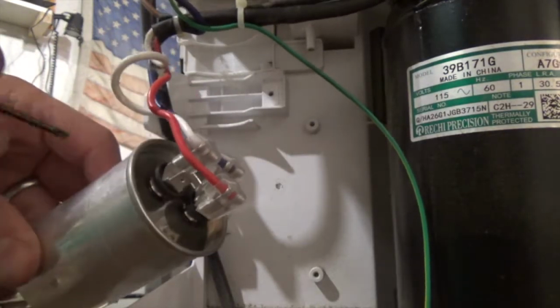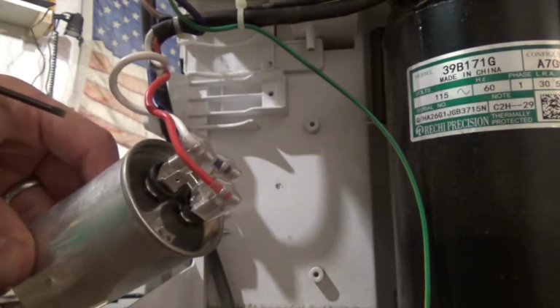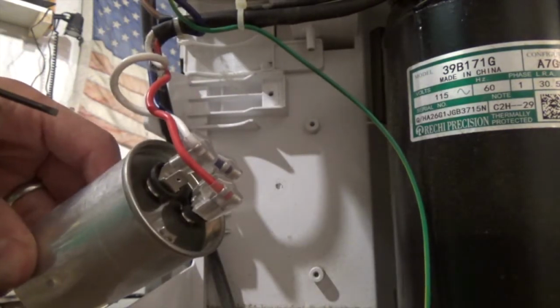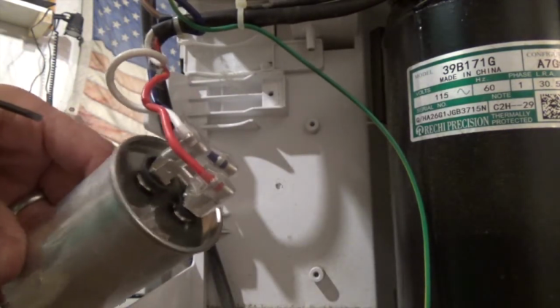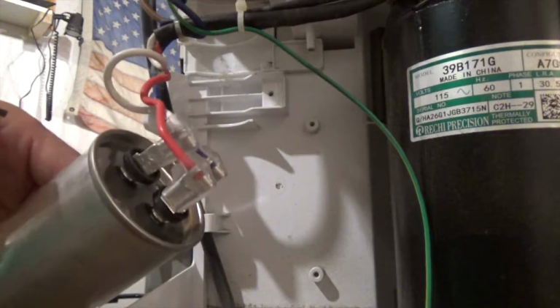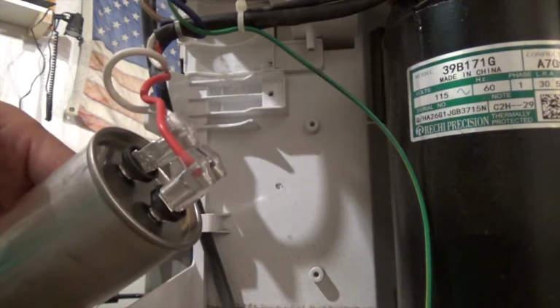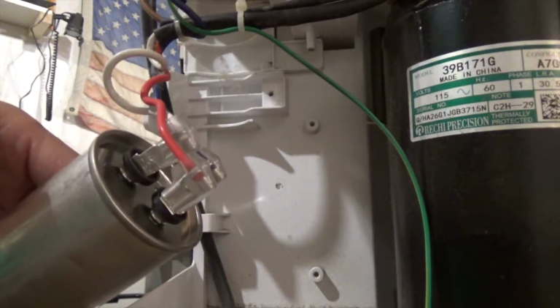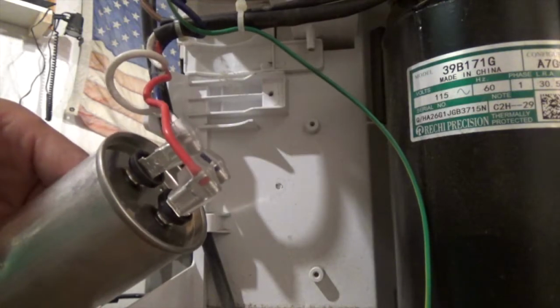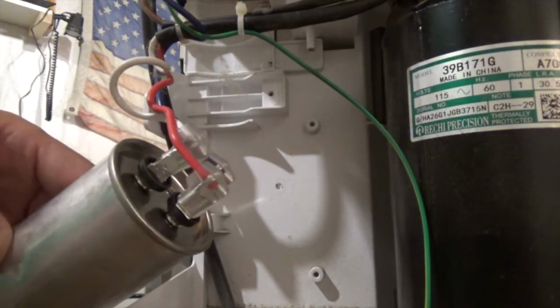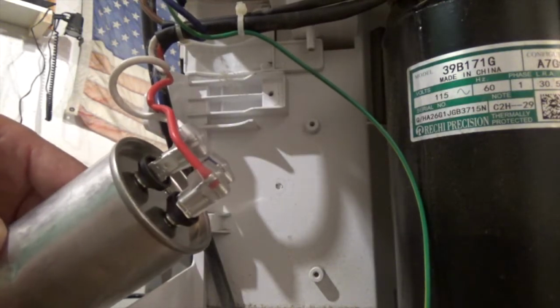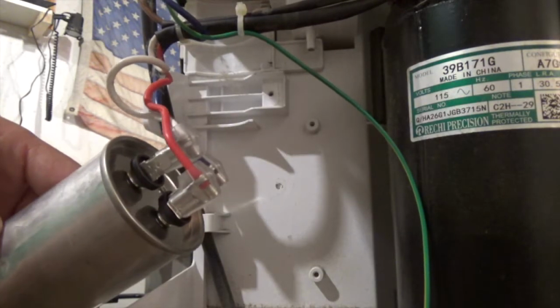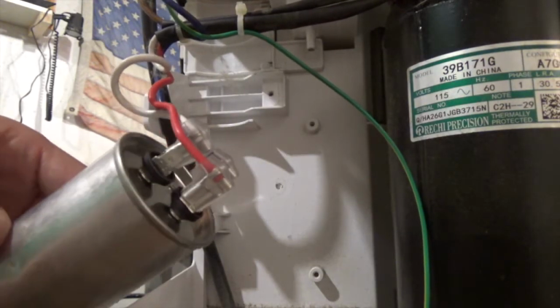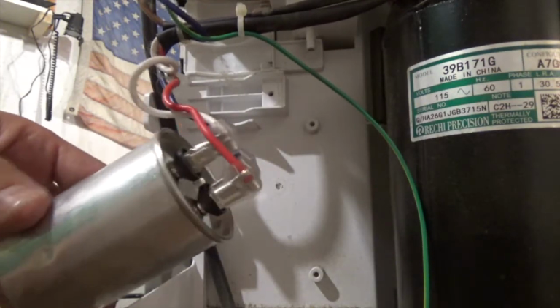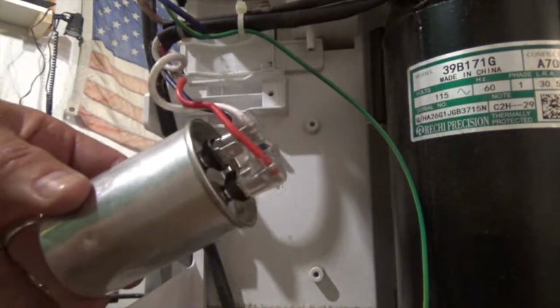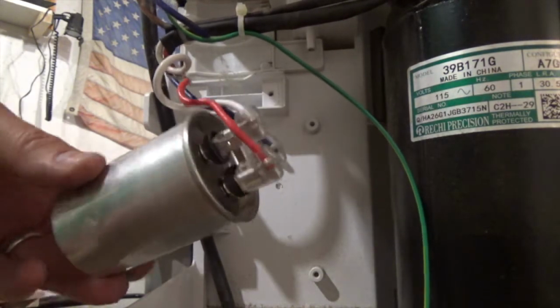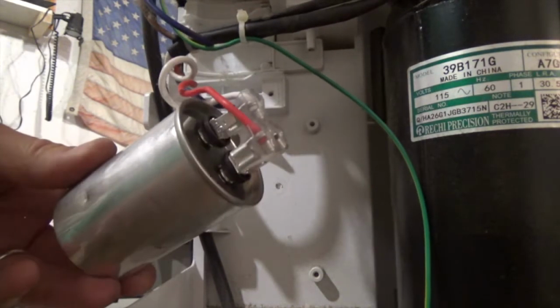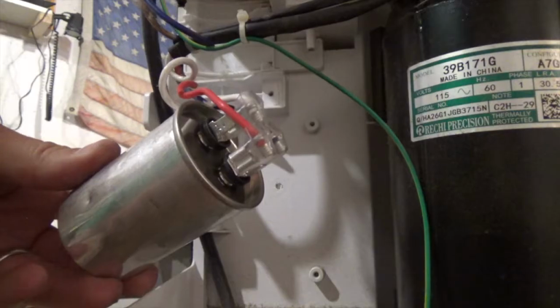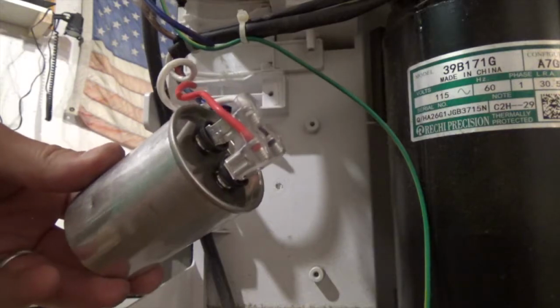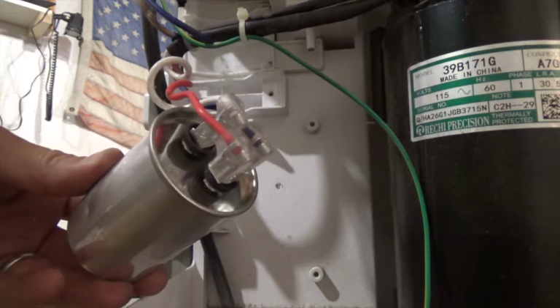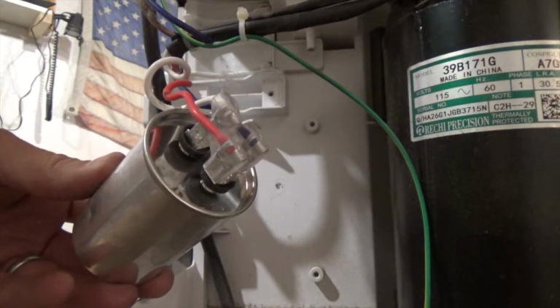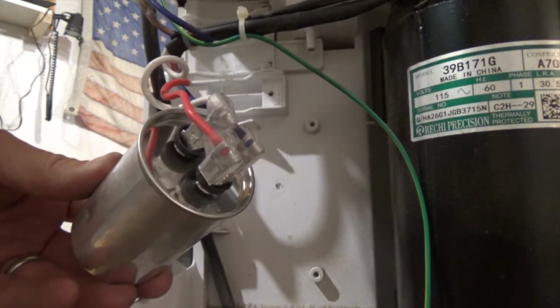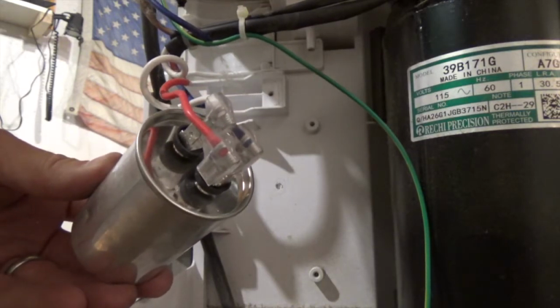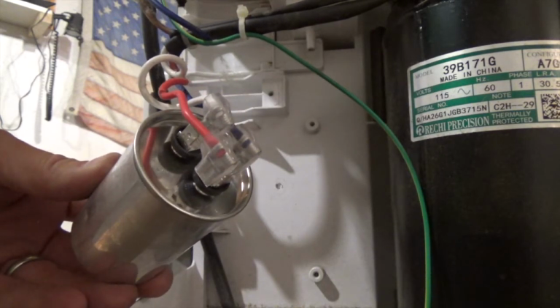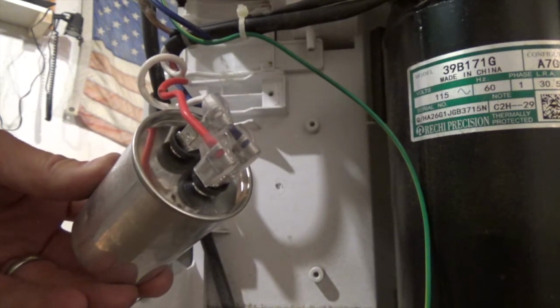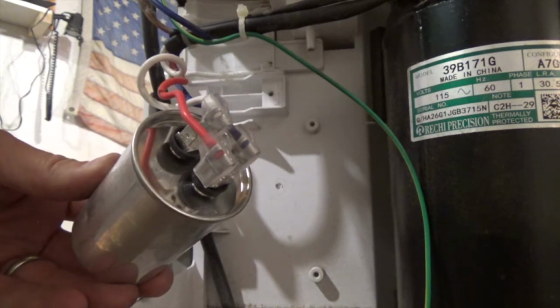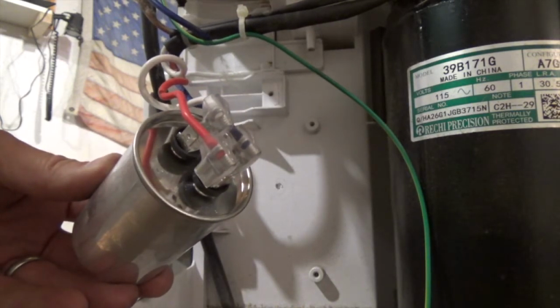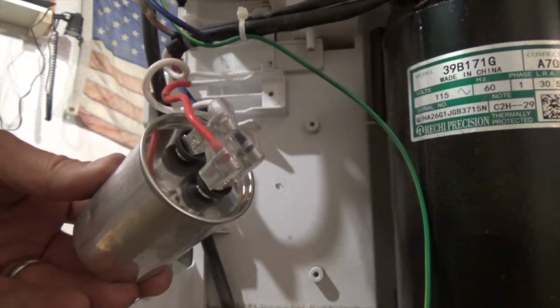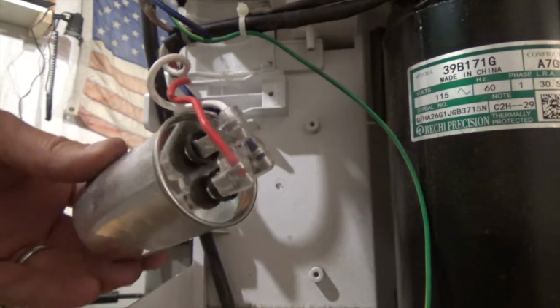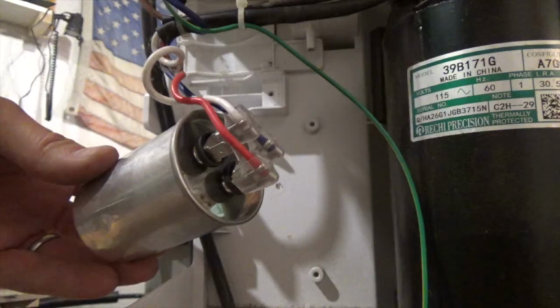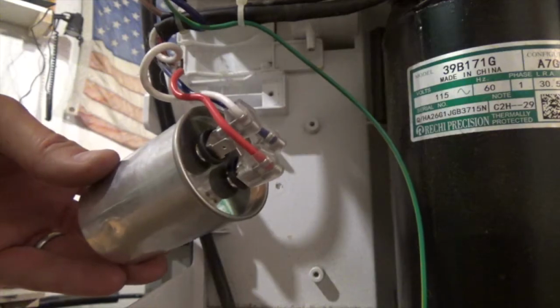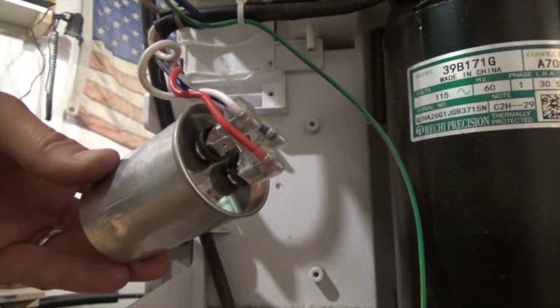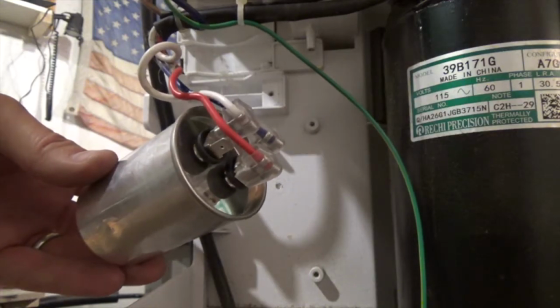Be careful with these, you can shock yourself pretty bad. We're going to go ahead and pull the wires off, discharge it by laying a screwdriver across the terminals, and go ahead and grab the new one out of the crate down here on the floor.